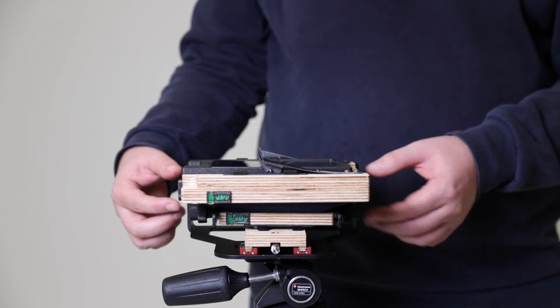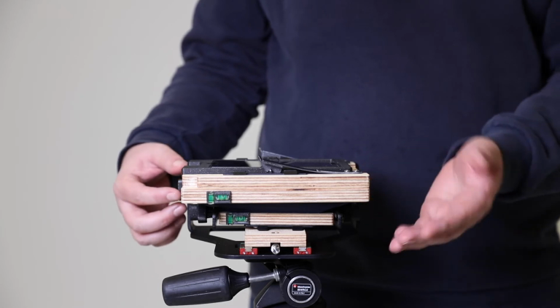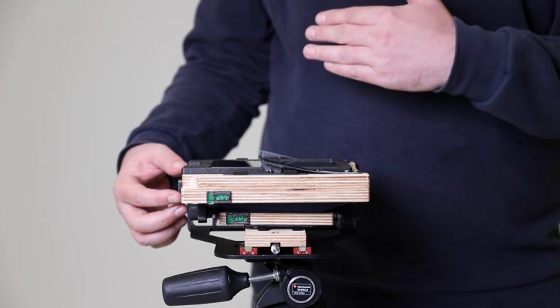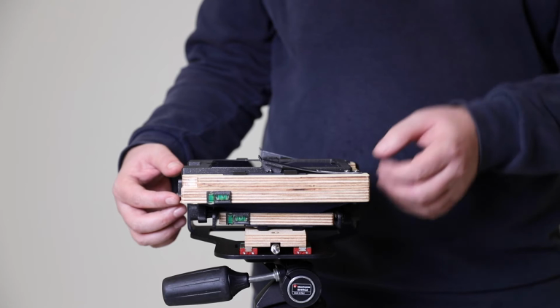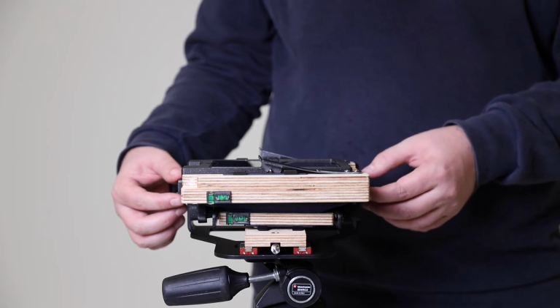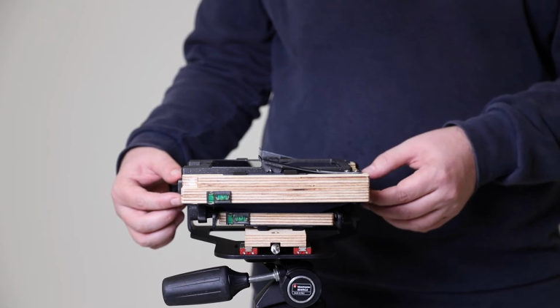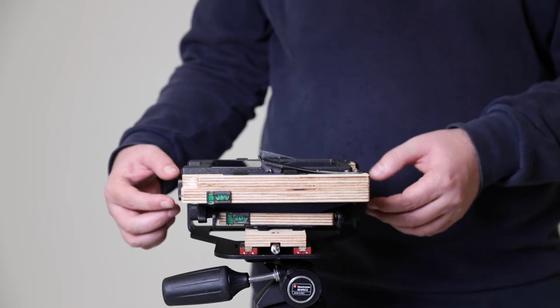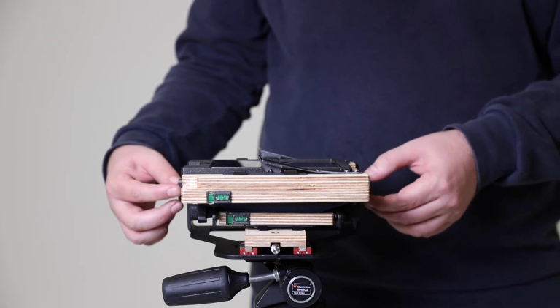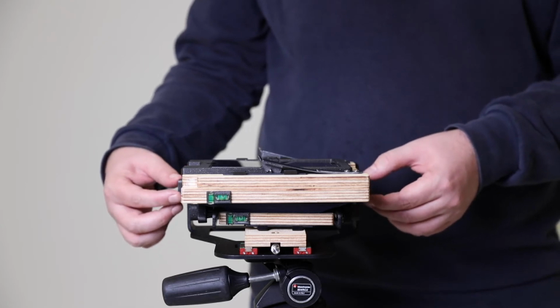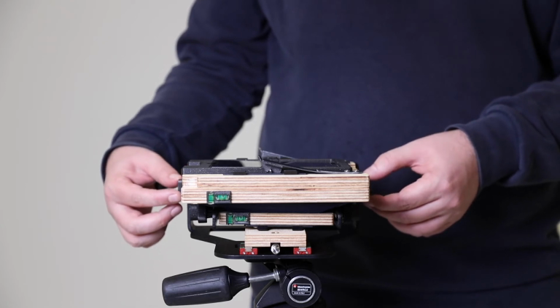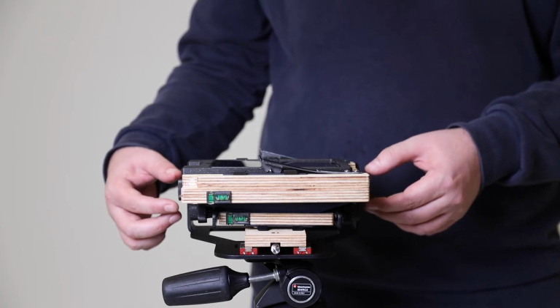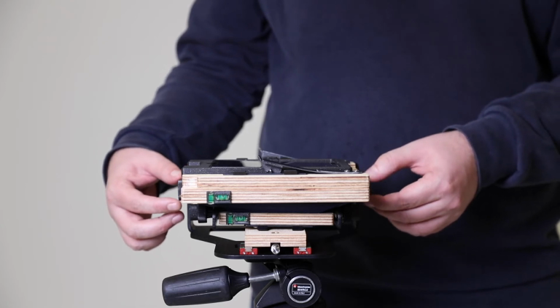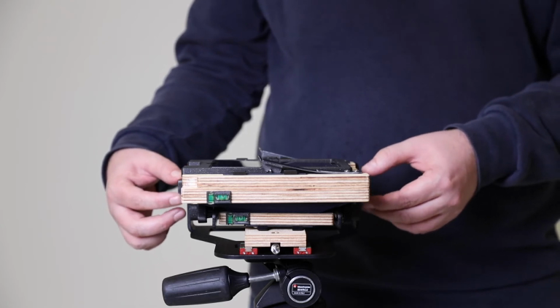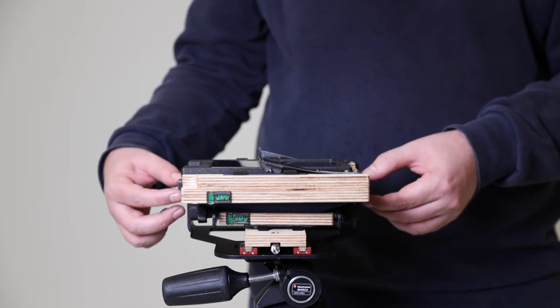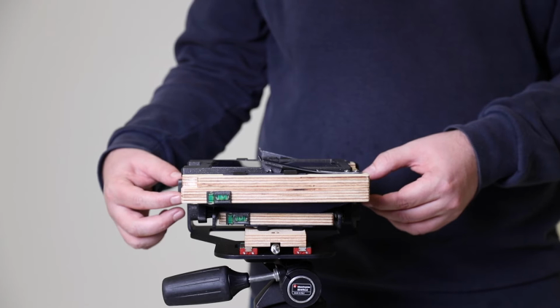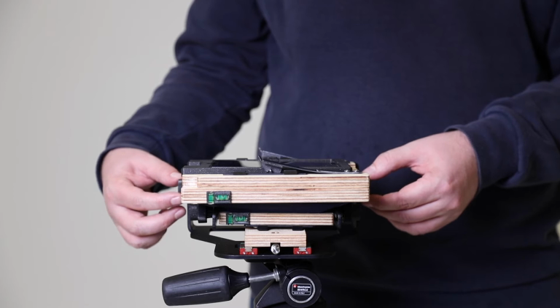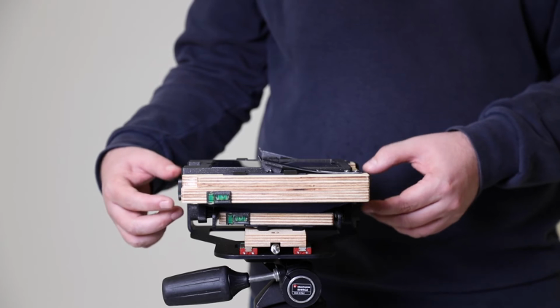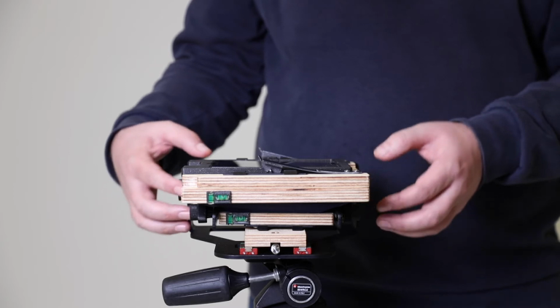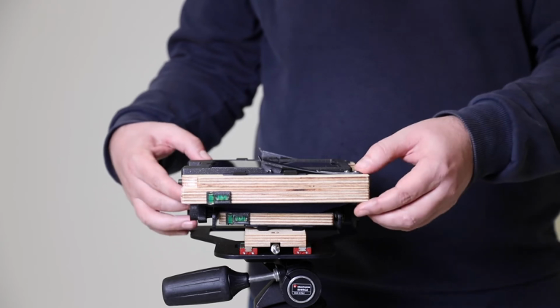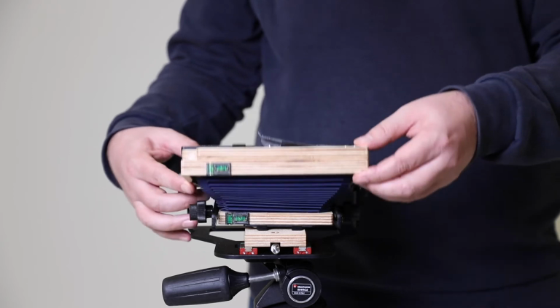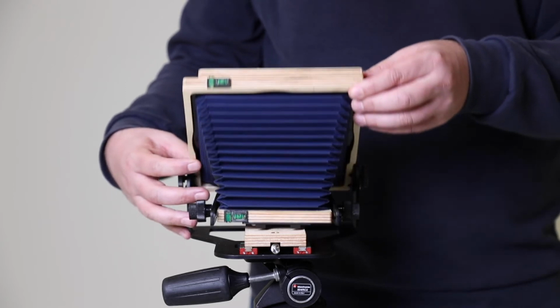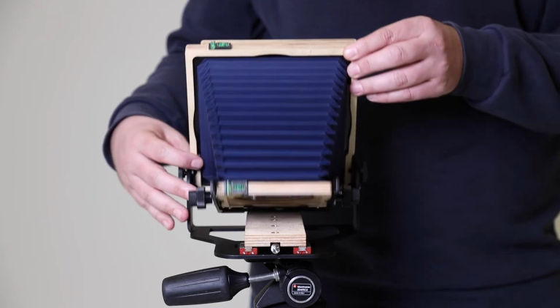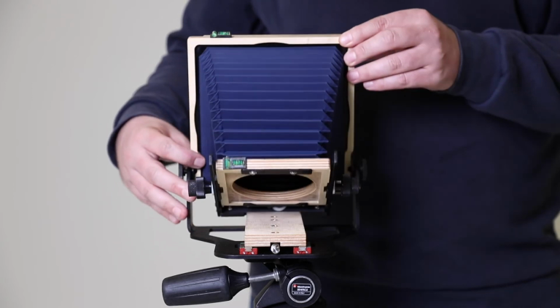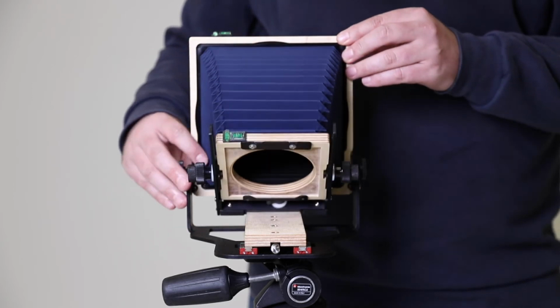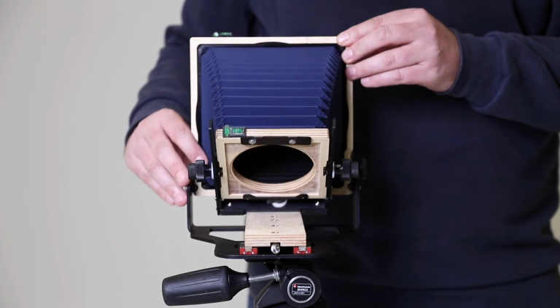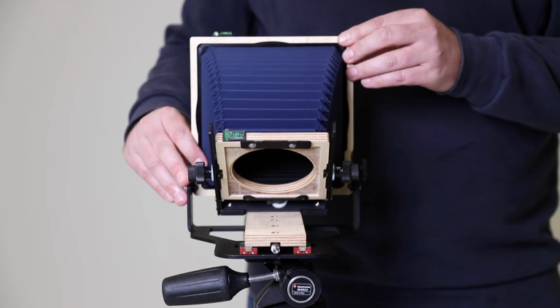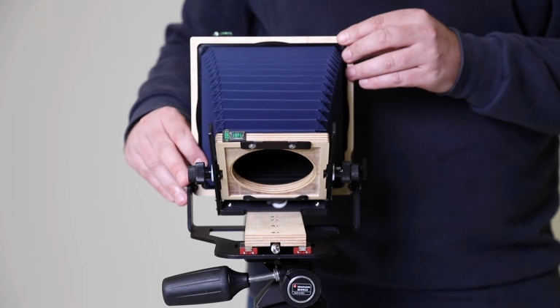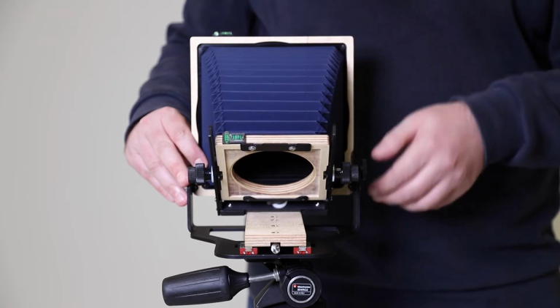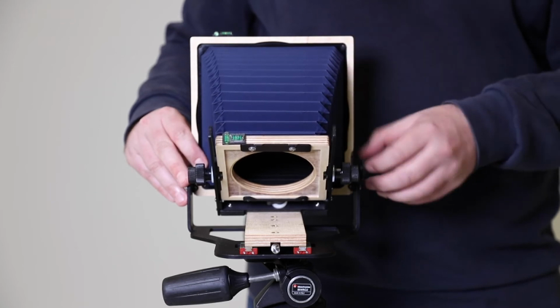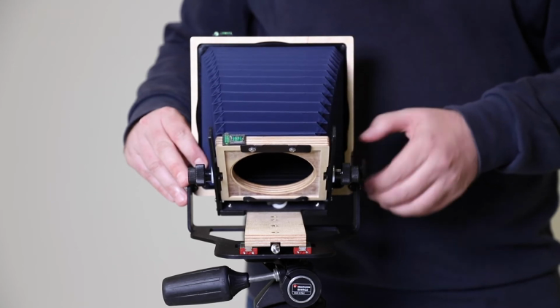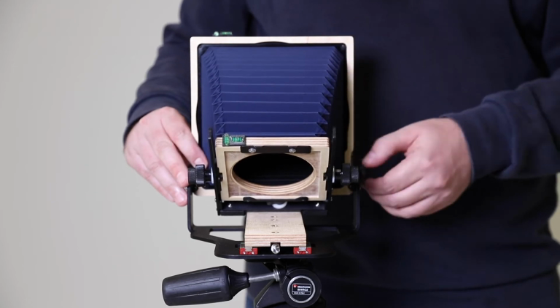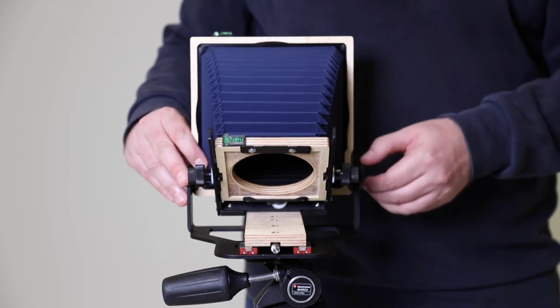Before you fold back the camera back, just make sure that they're nice and loose — don't unscrew them, but just make sure that there's no tension there at all. Then what you can do is literally fold the camera back into position and then tighten them up.